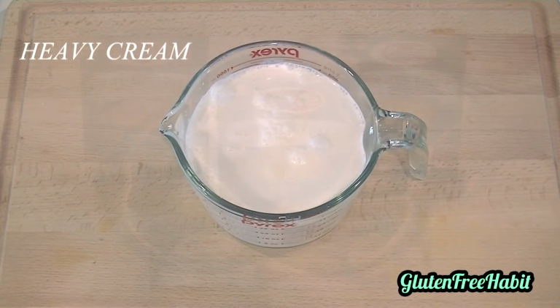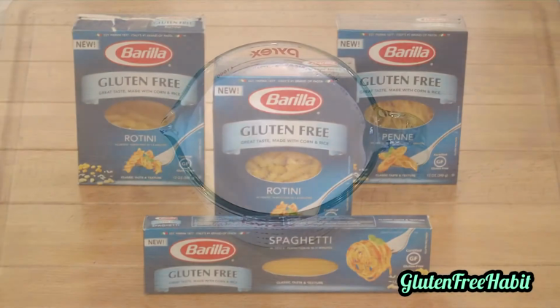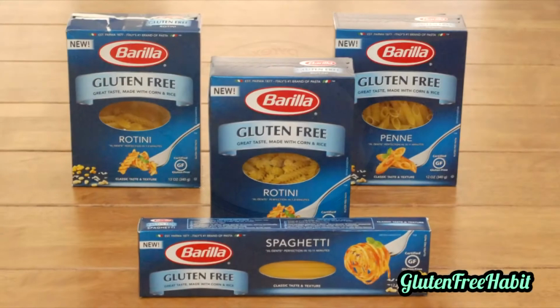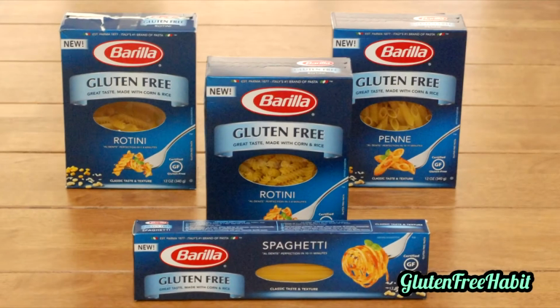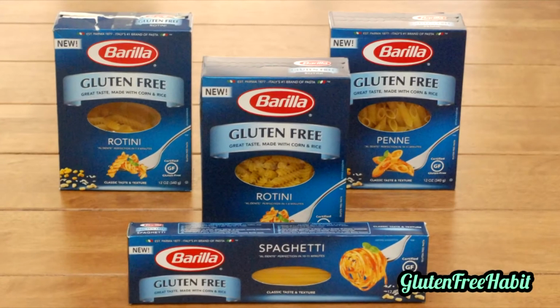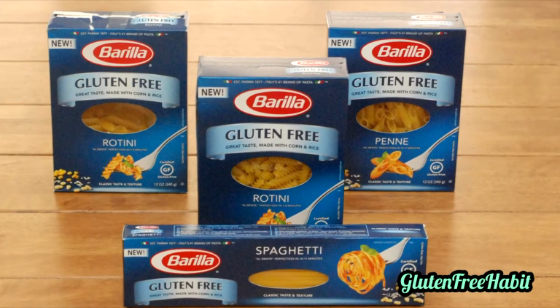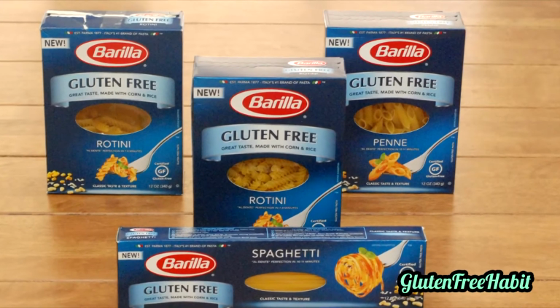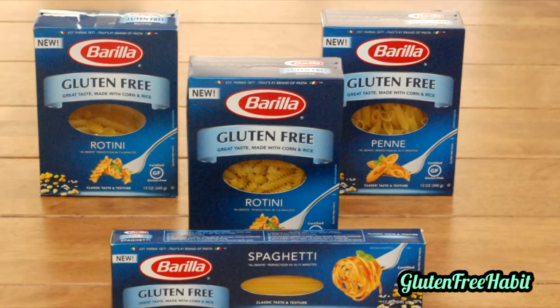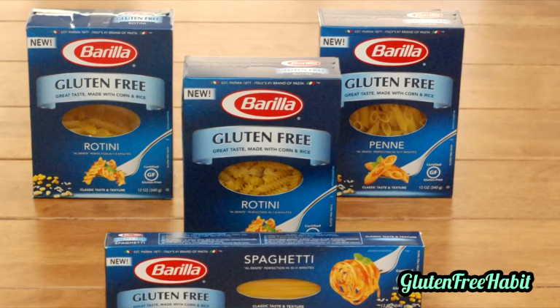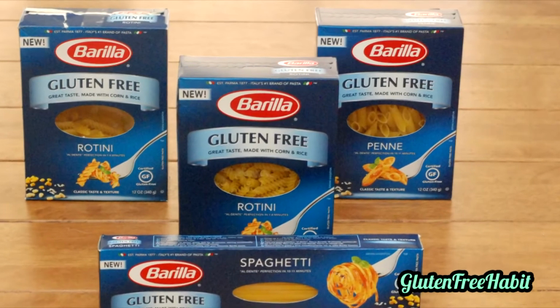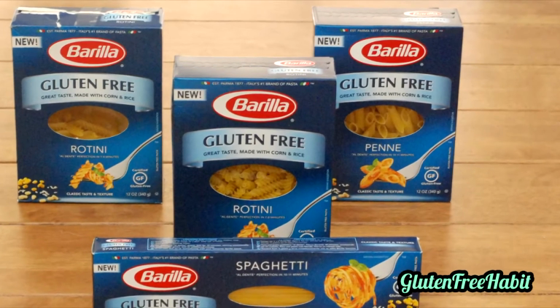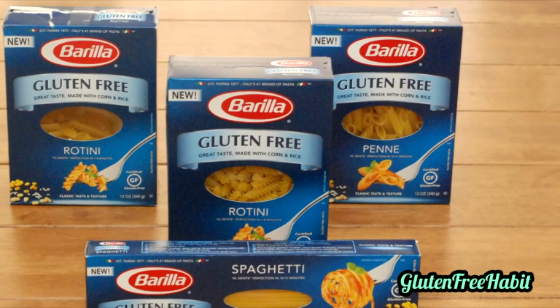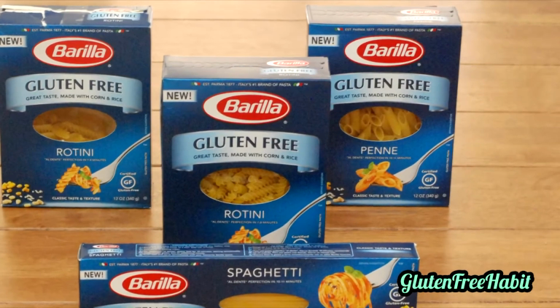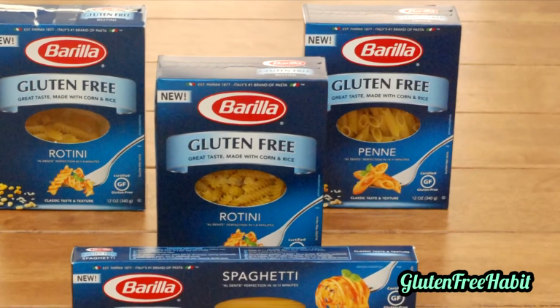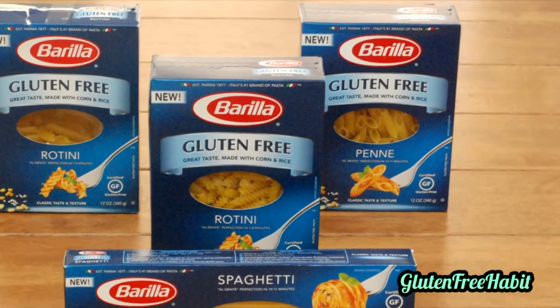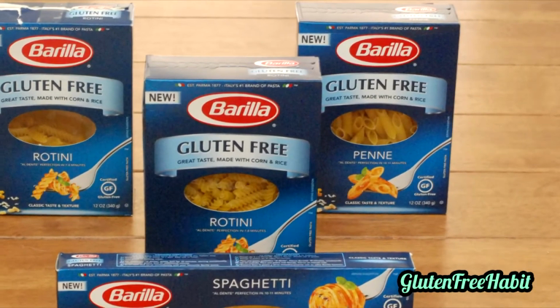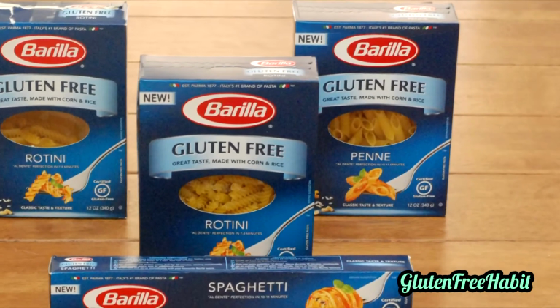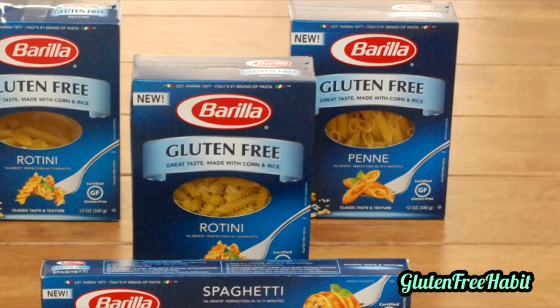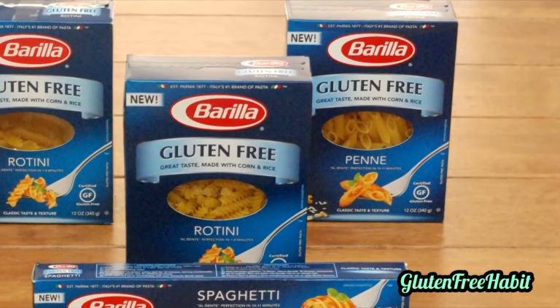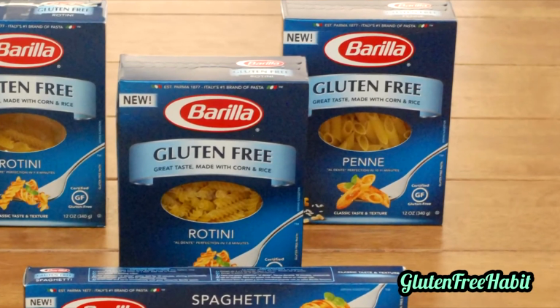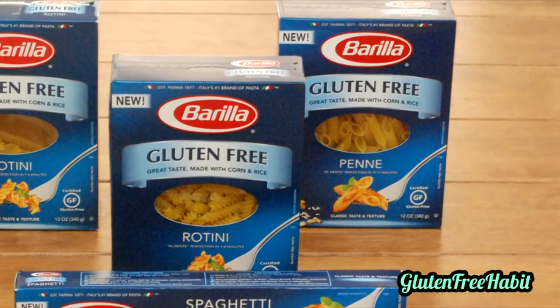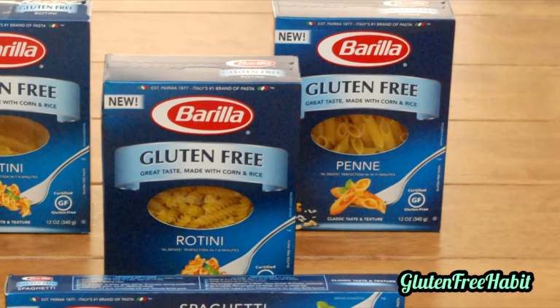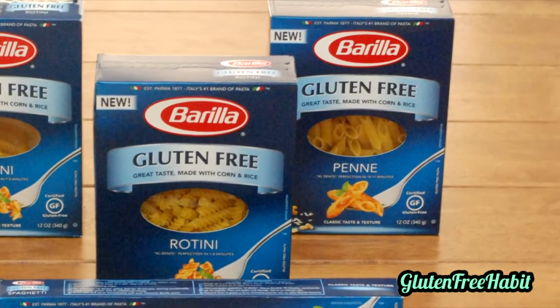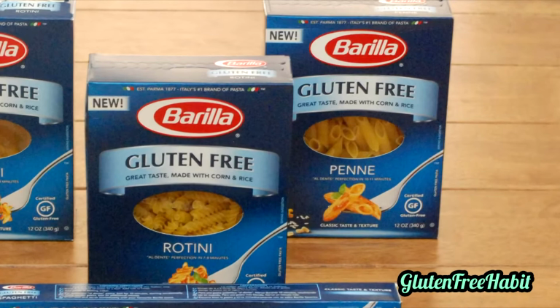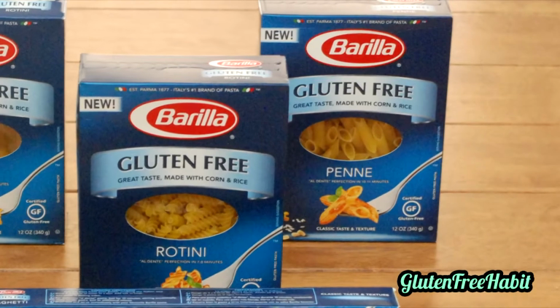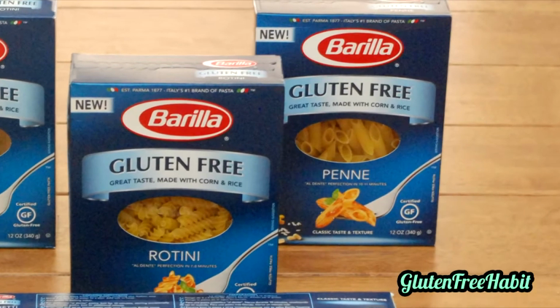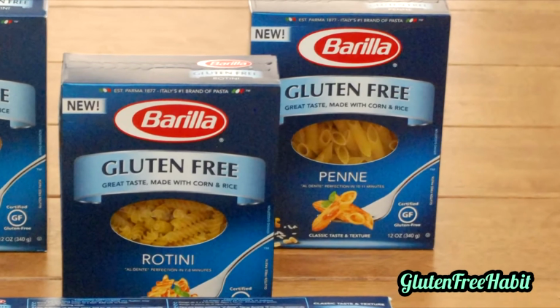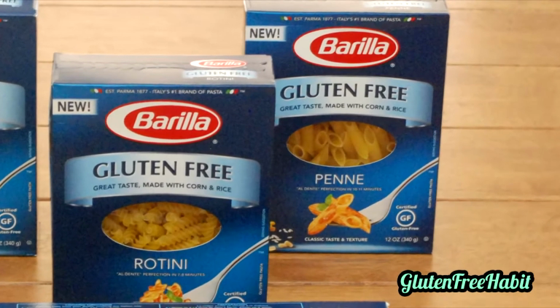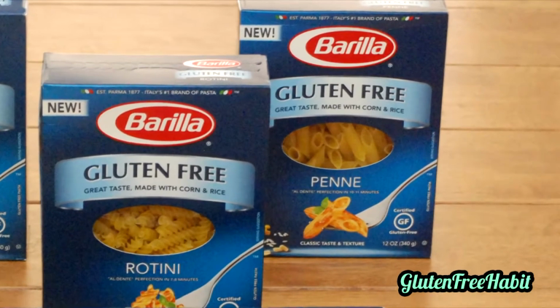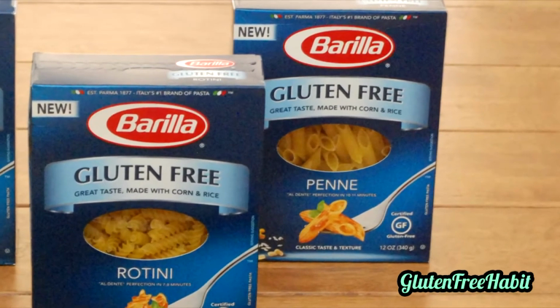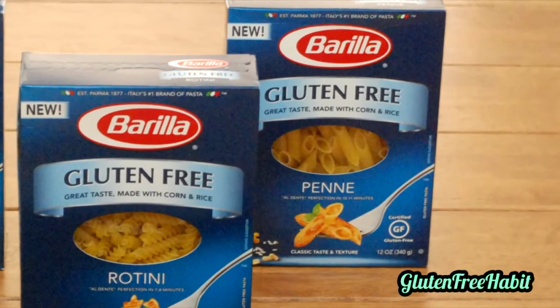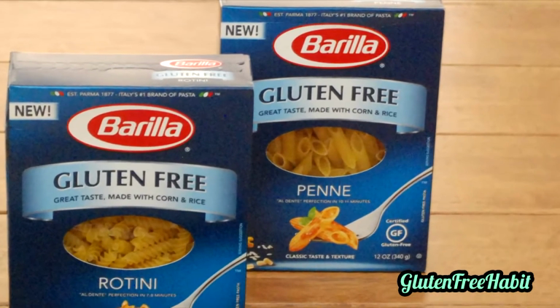You can pretty much use any shape gluten-free pasta that you like. Today I'm going to be using penne pasta, and gluten-free pasta is available at most grocery stores, so that should not be difficult to find.